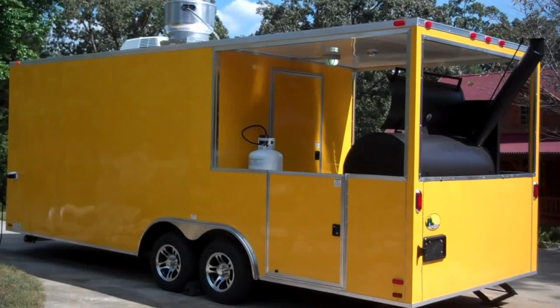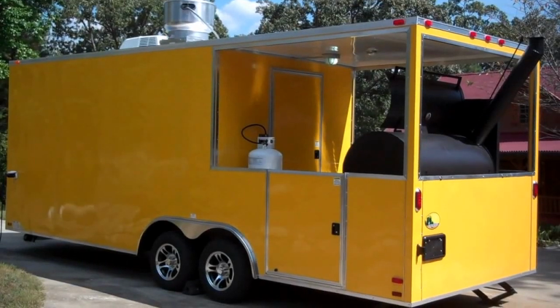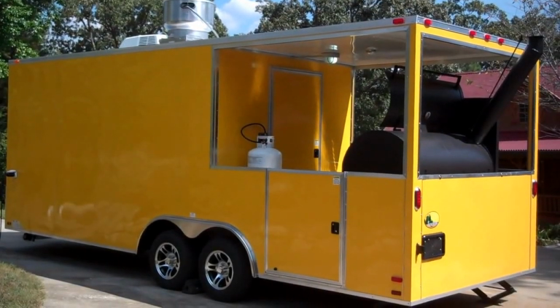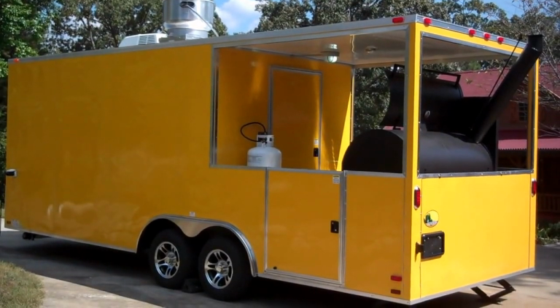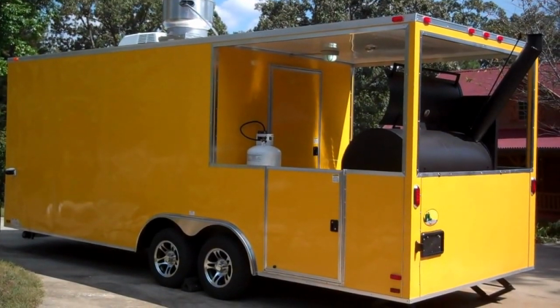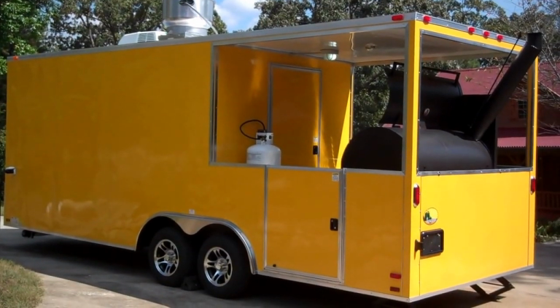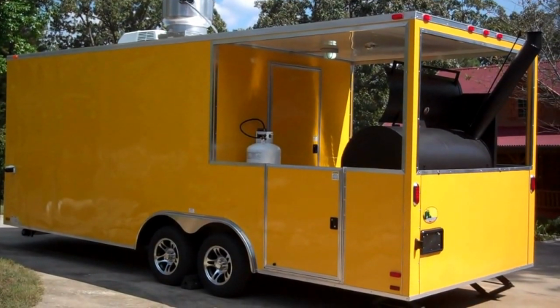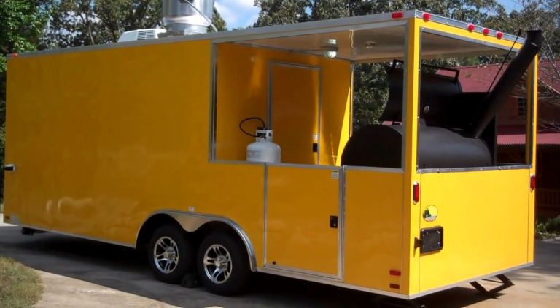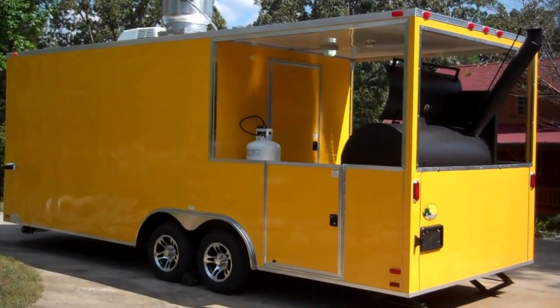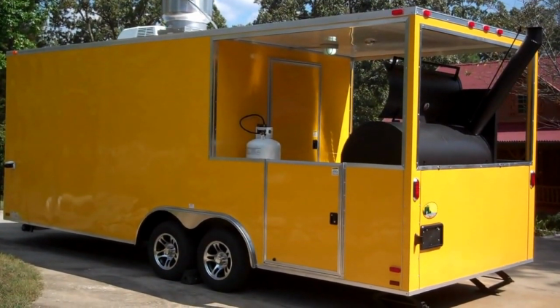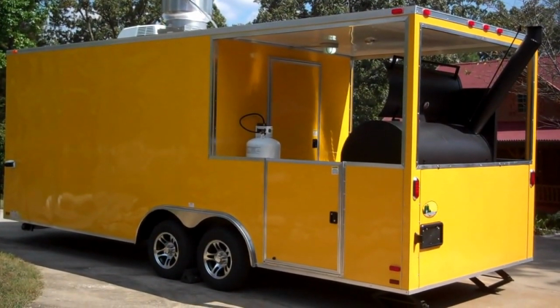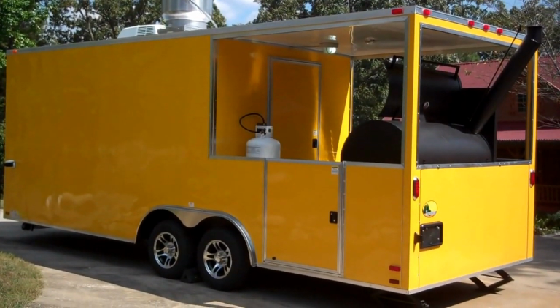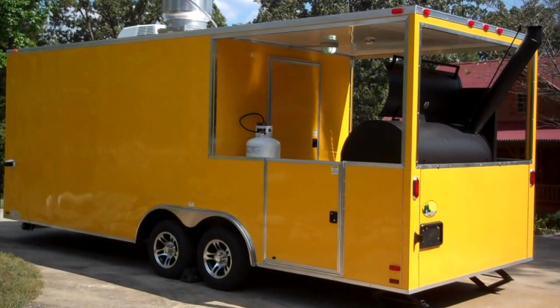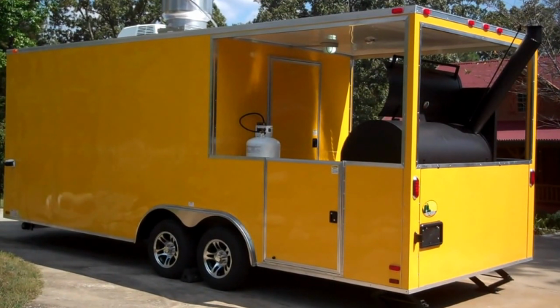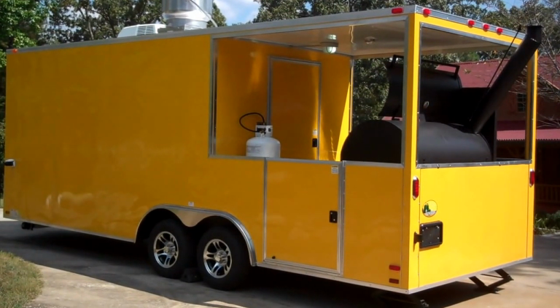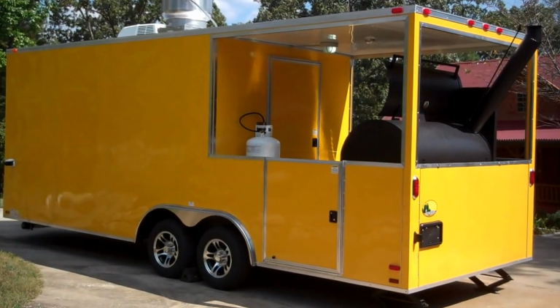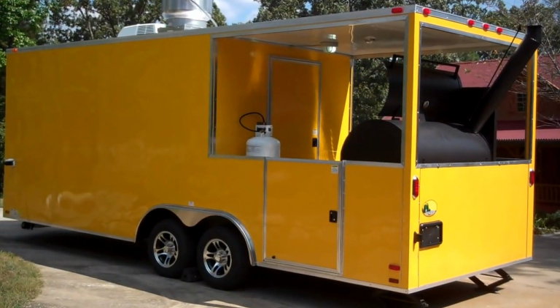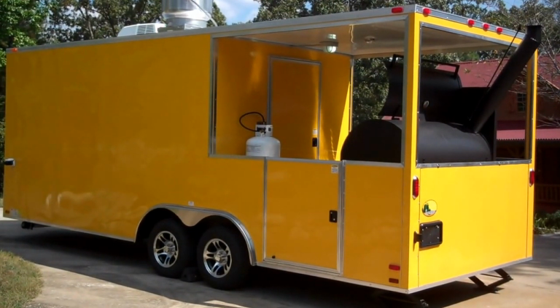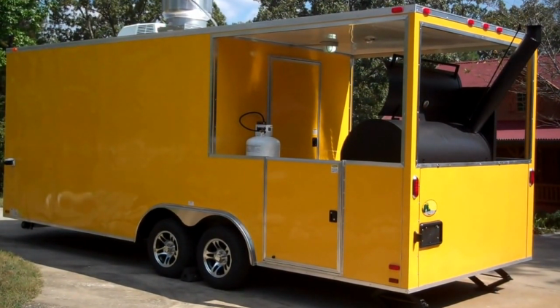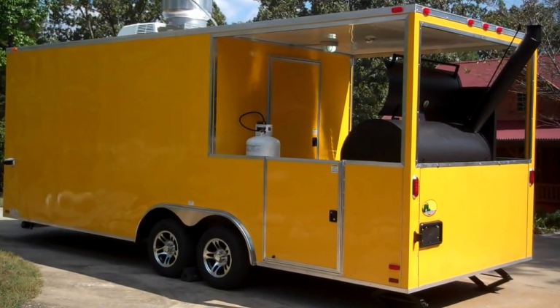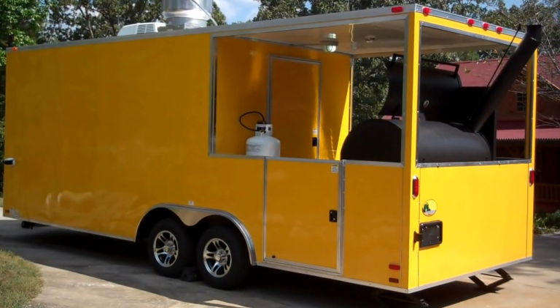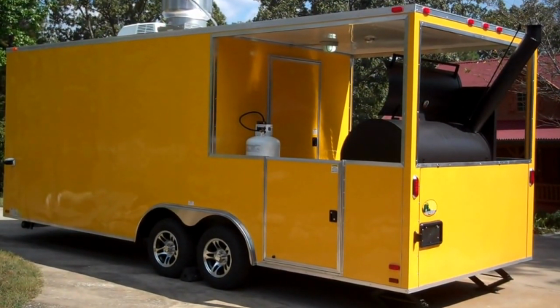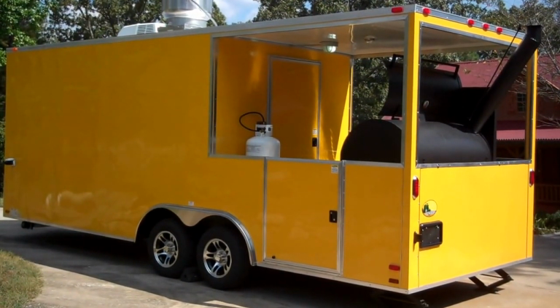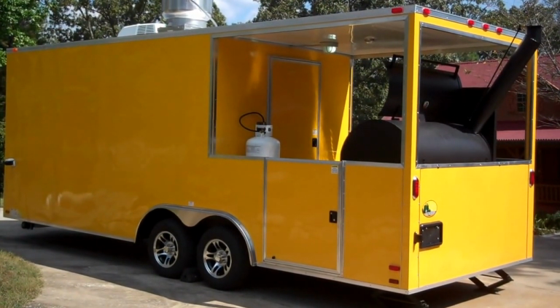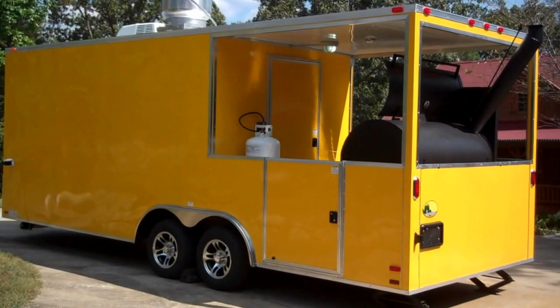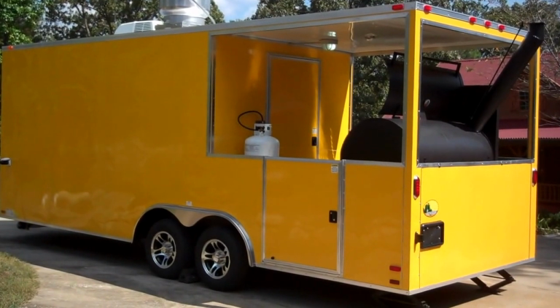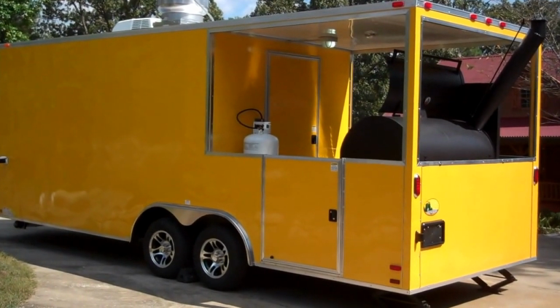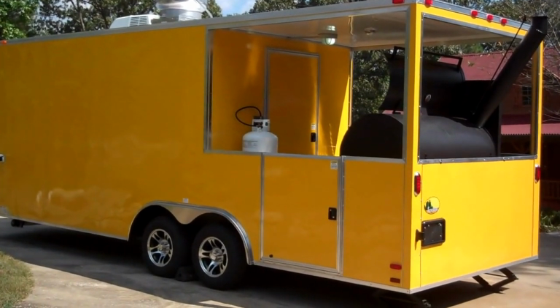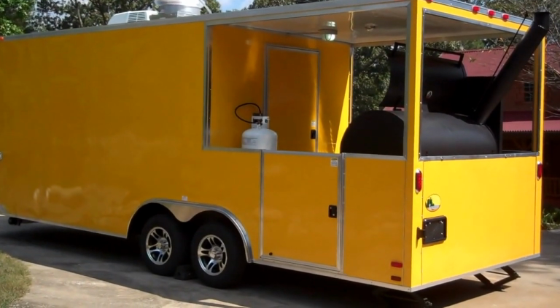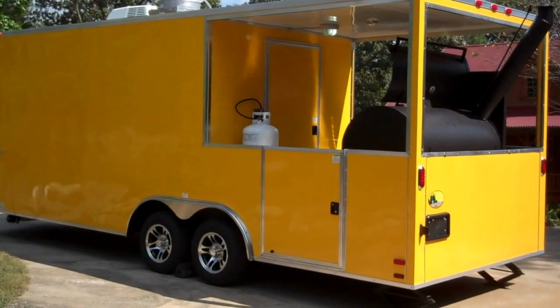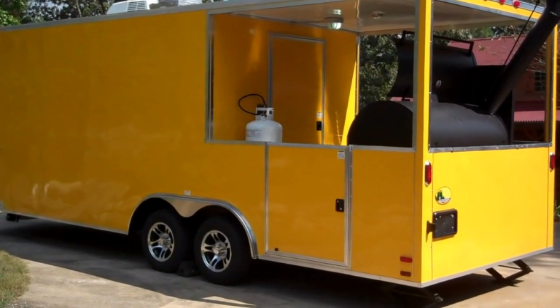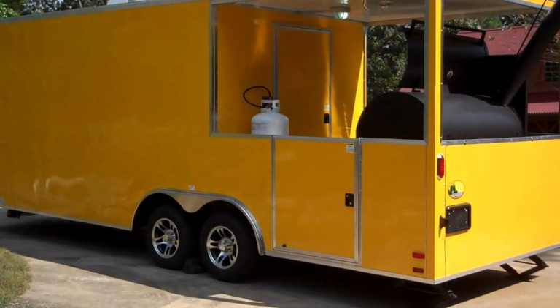For sale is a 2013 BBQ Porch Concession Trailer, 22 x 8.5 x 7.5 high, Penske Yellow. We'll do a walk around.